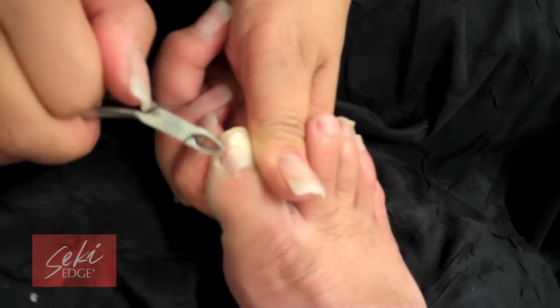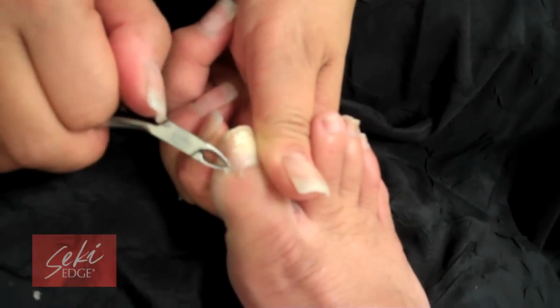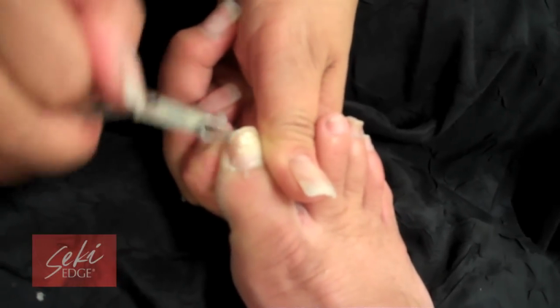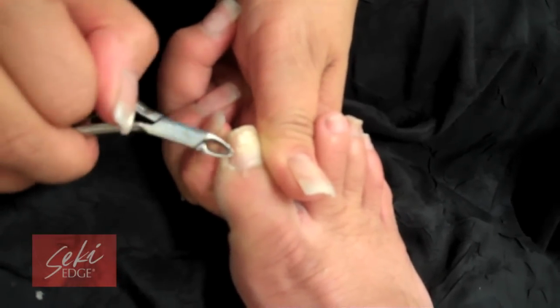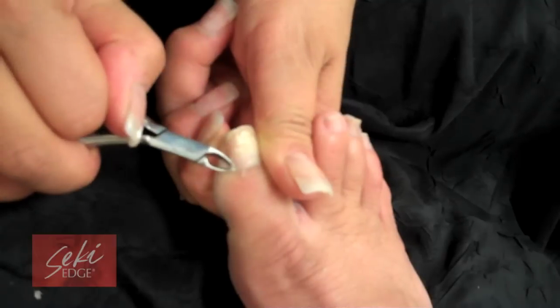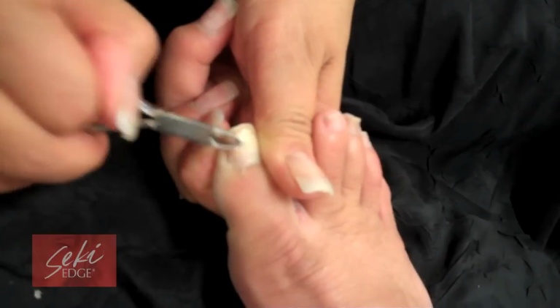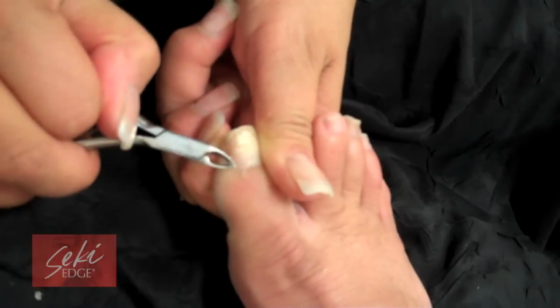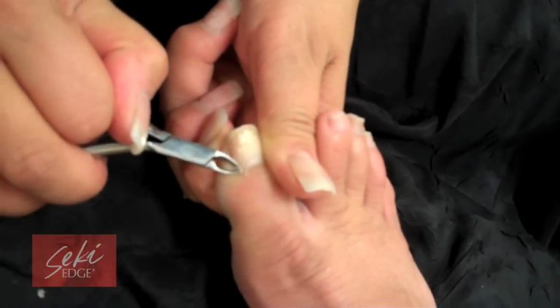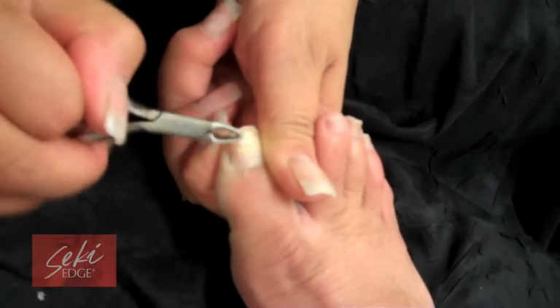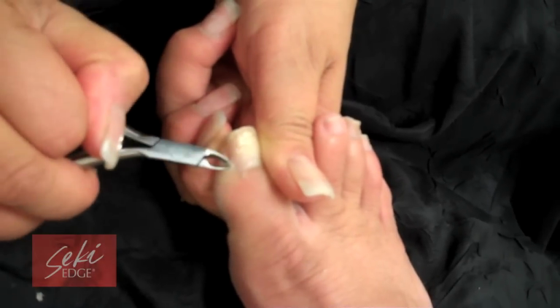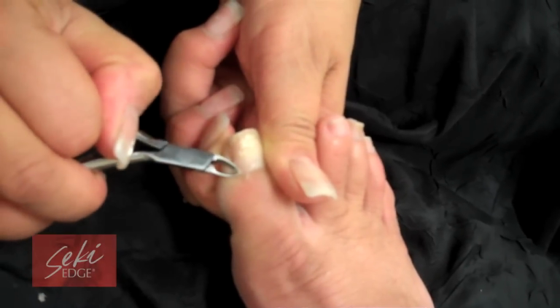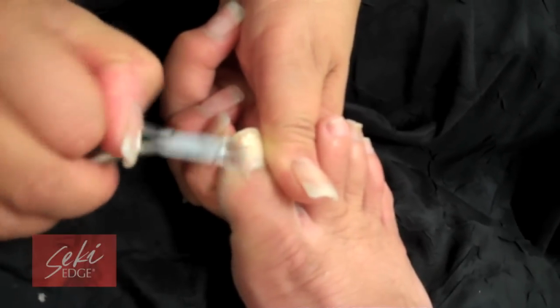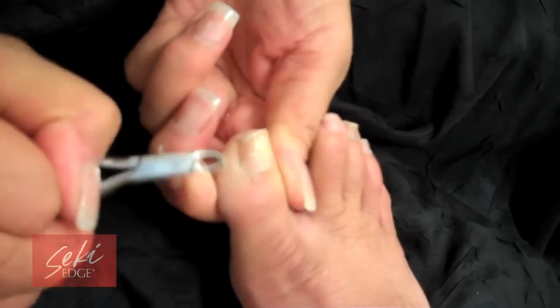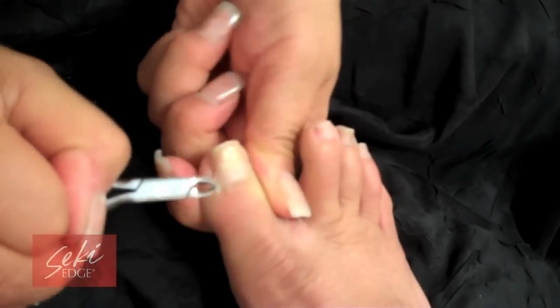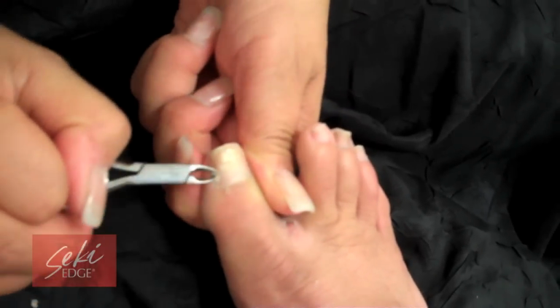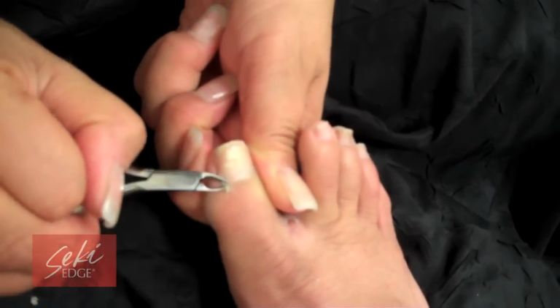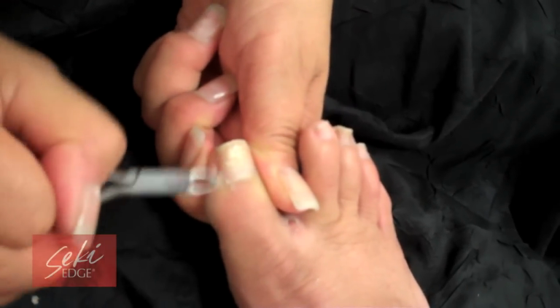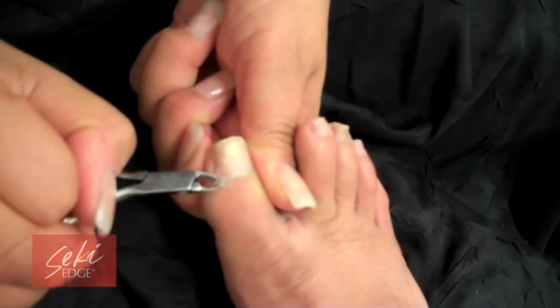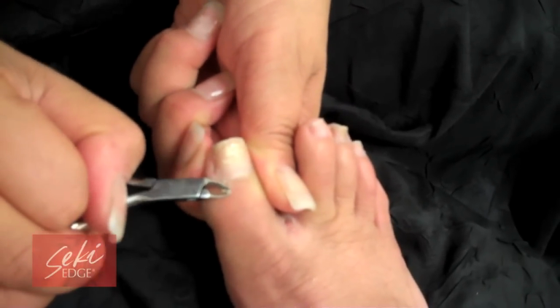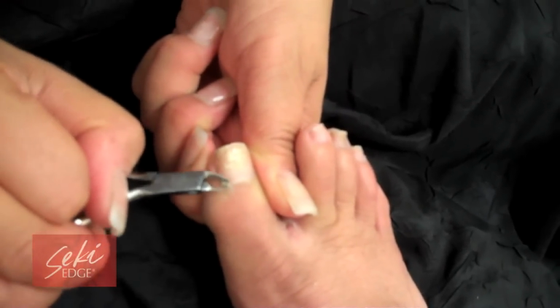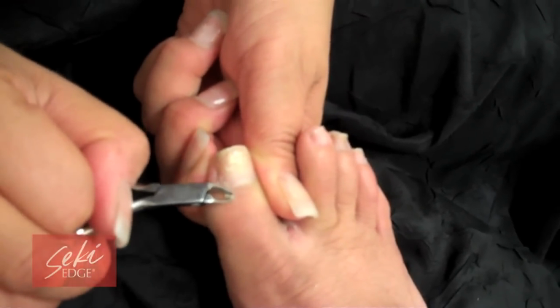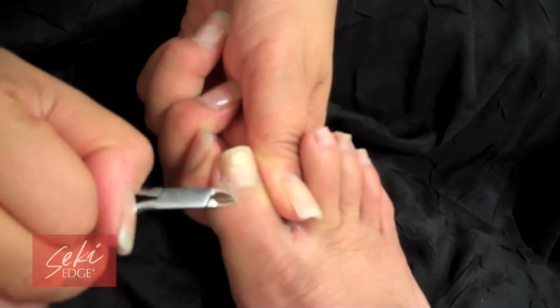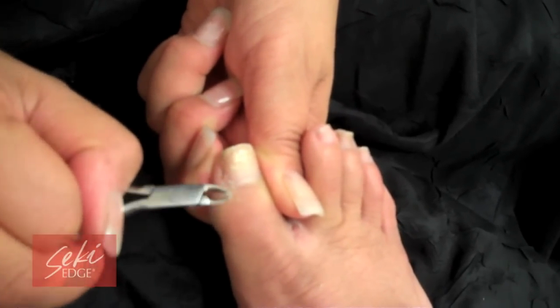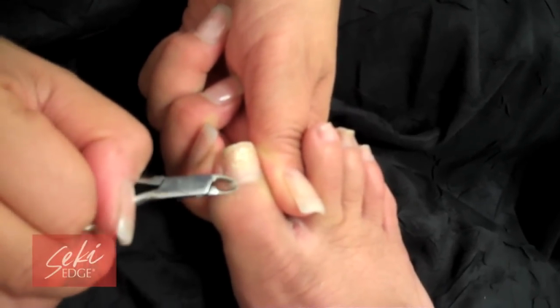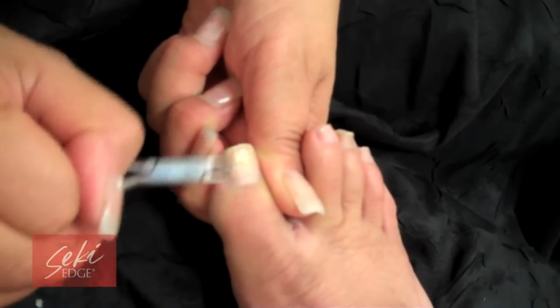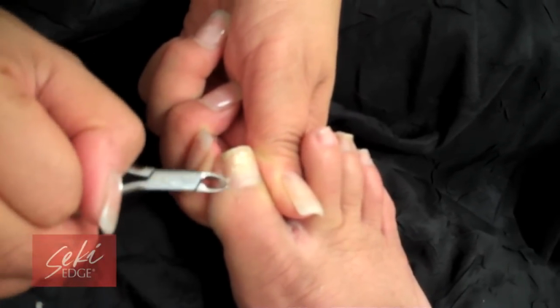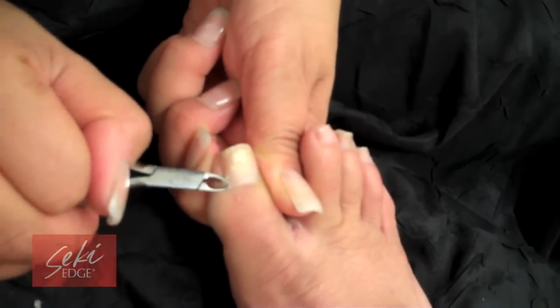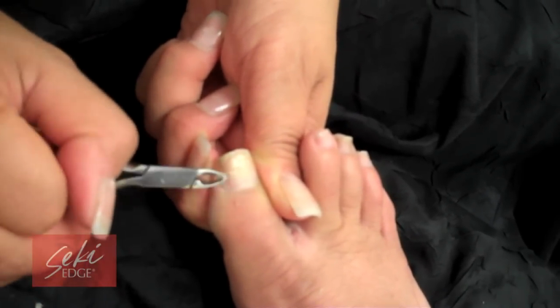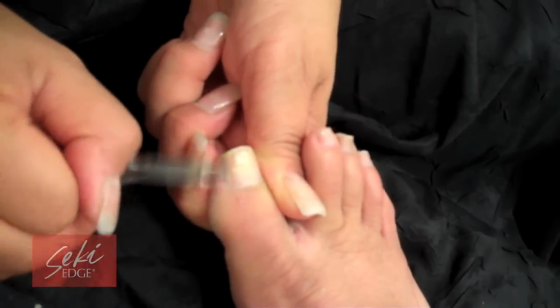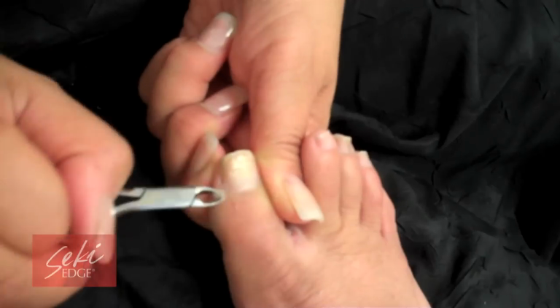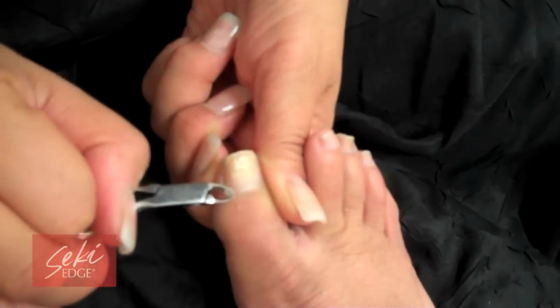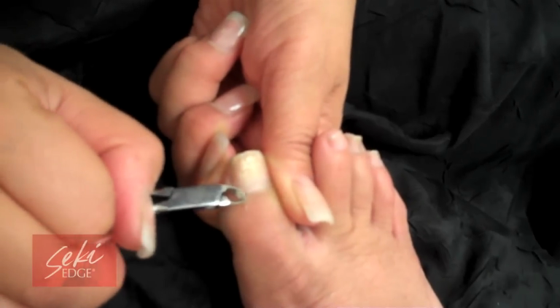No tugging or pulling — just cut for a clean nail bed. Be careful not to cut too close to the skin to prevent bleeding. When finished, you may apply lotion to soothe the area.